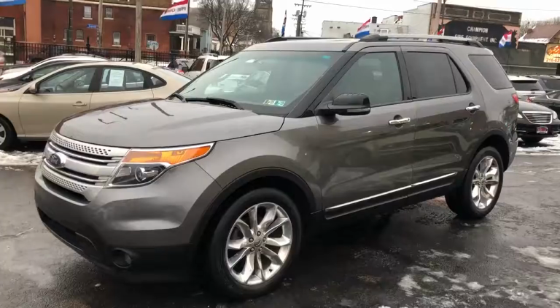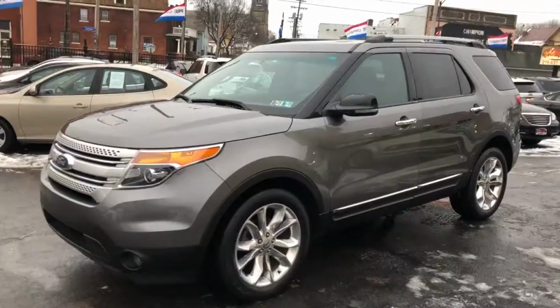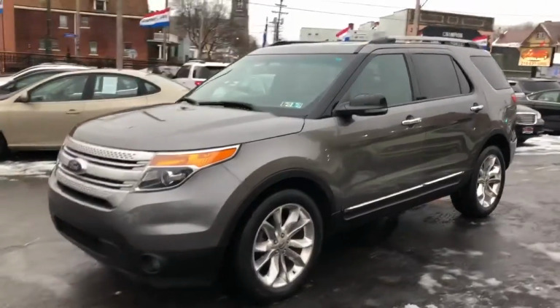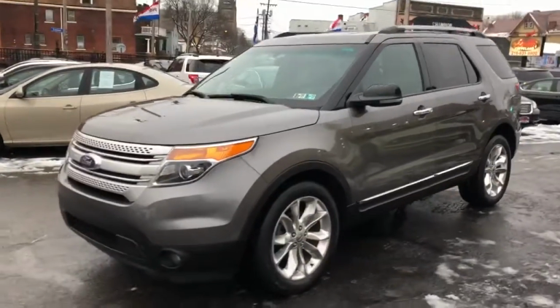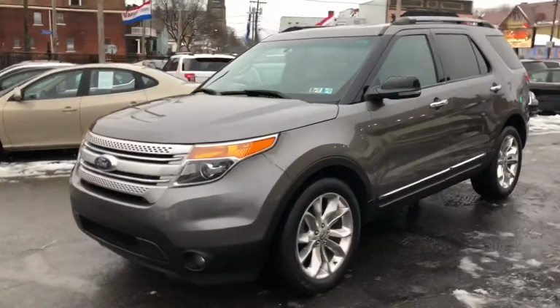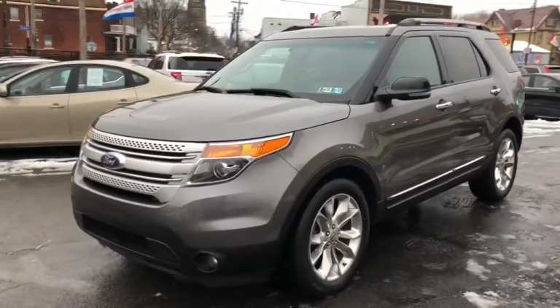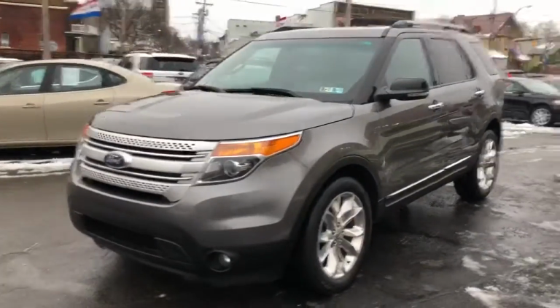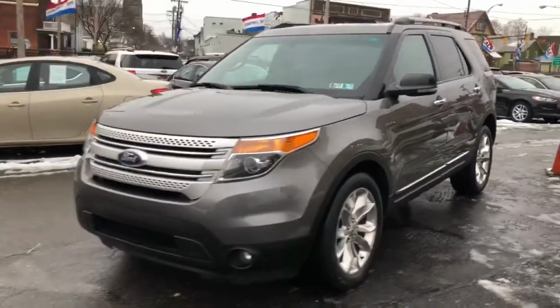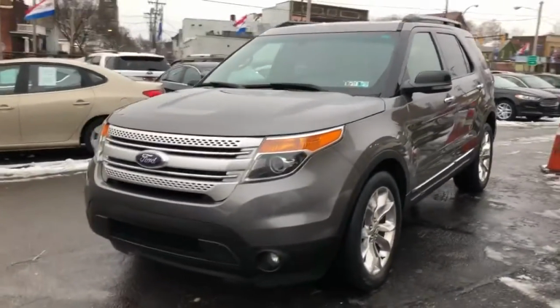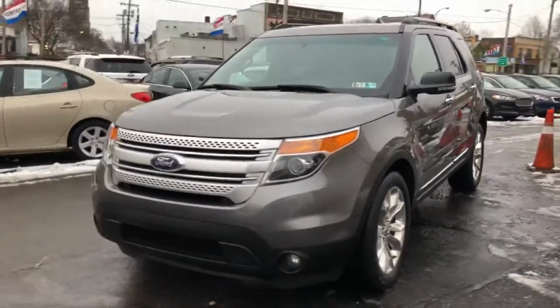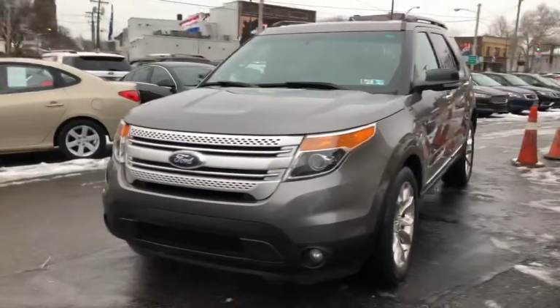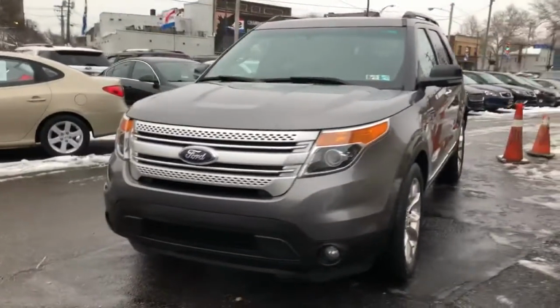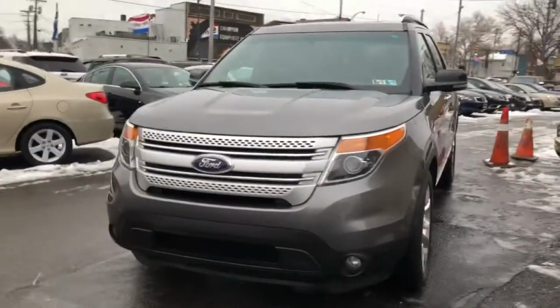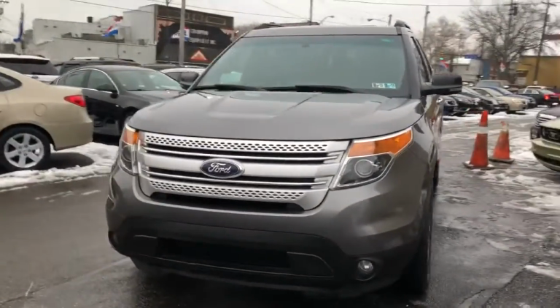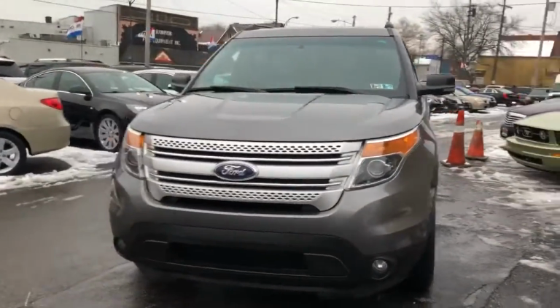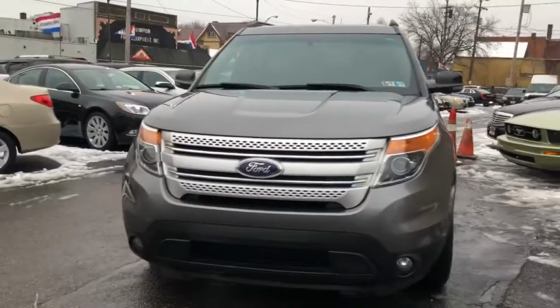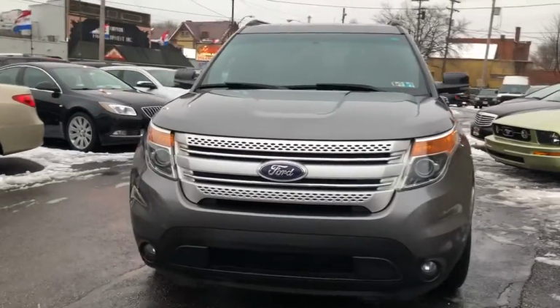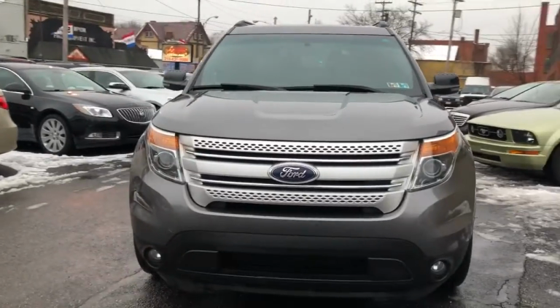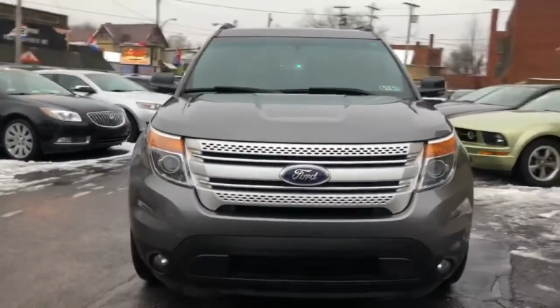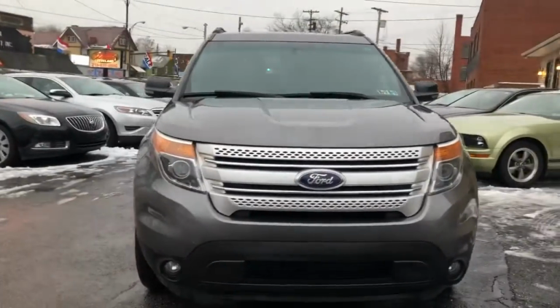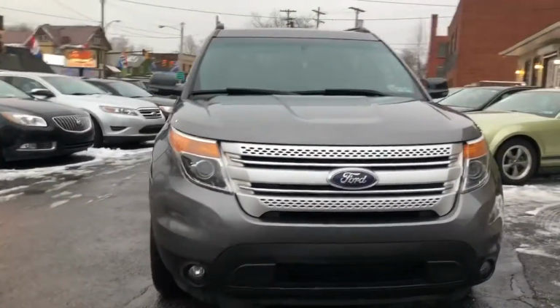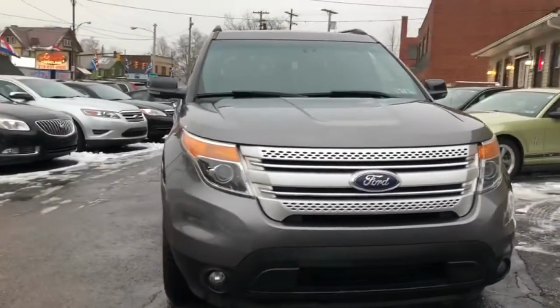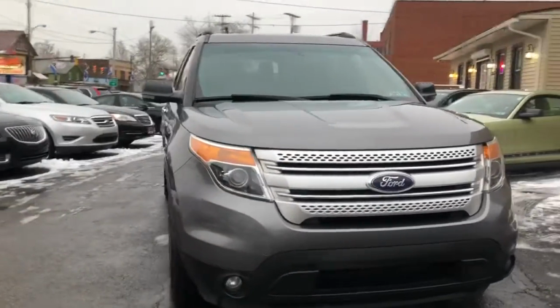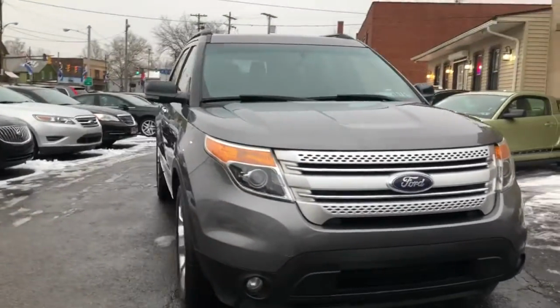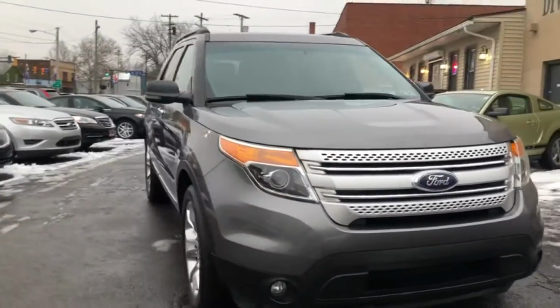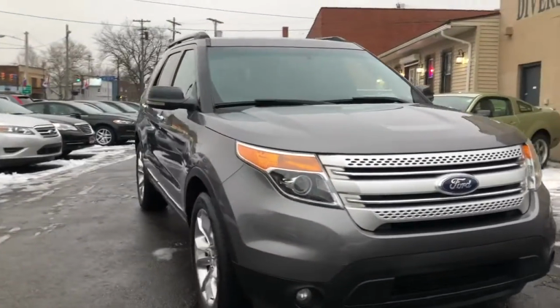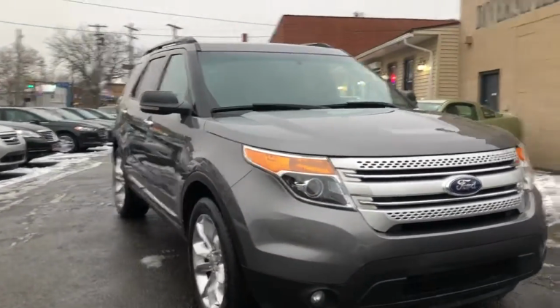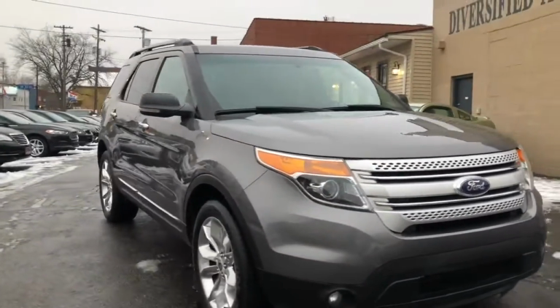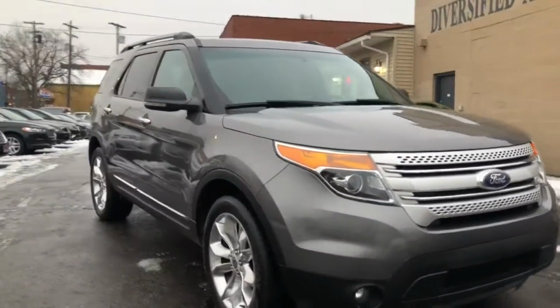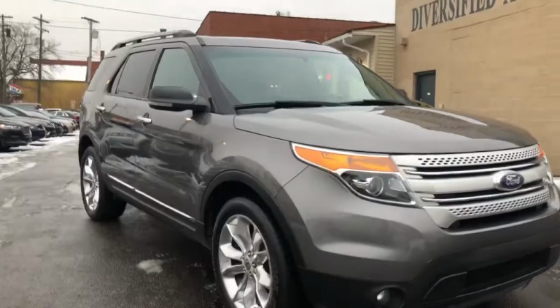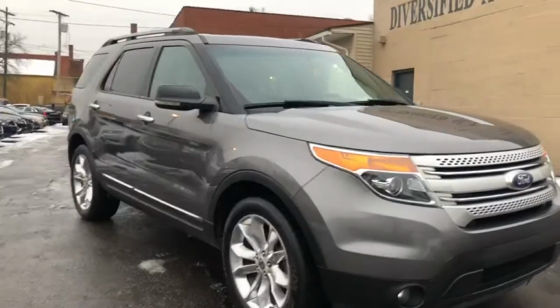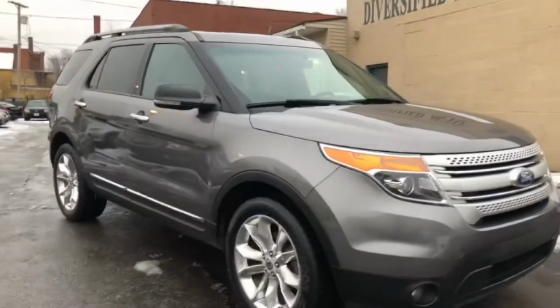Welcome back everybody. Das Cleveland is proud to present this 2012 Explorer XLT.